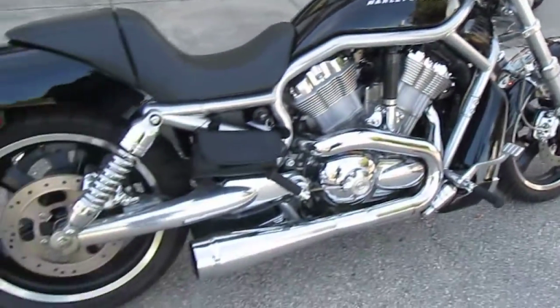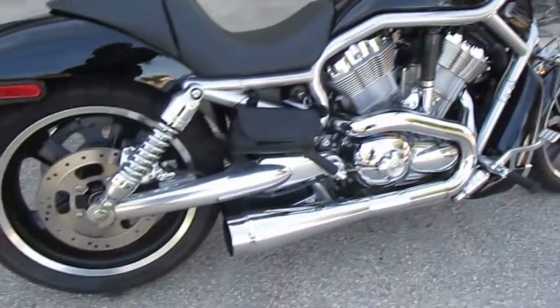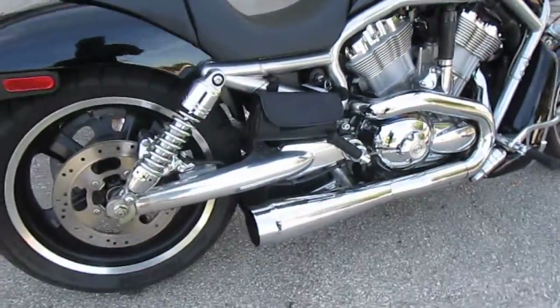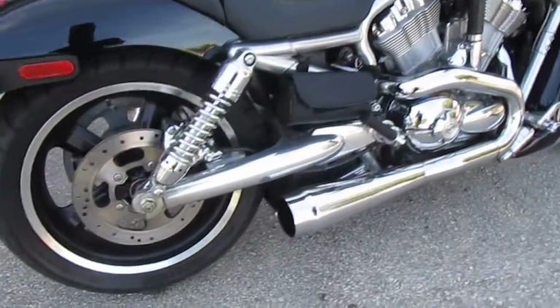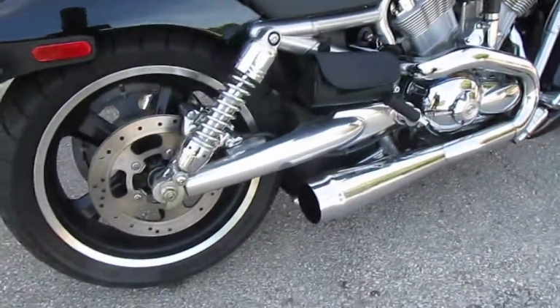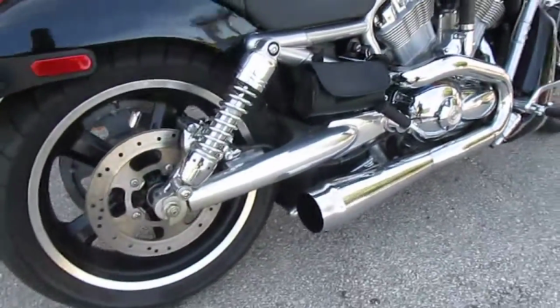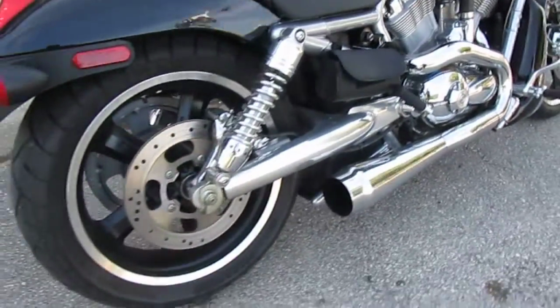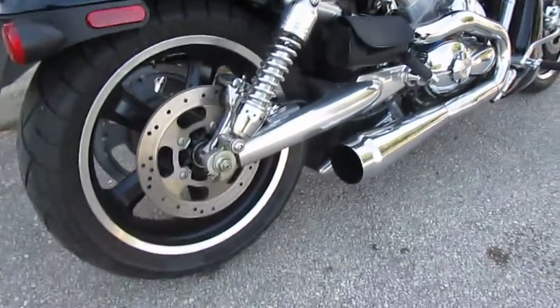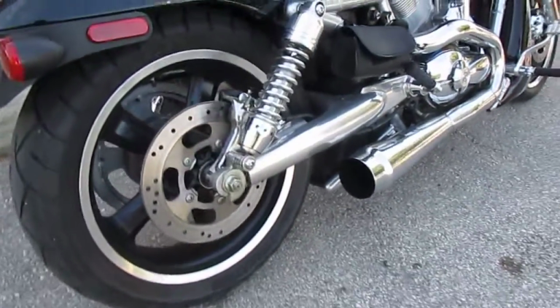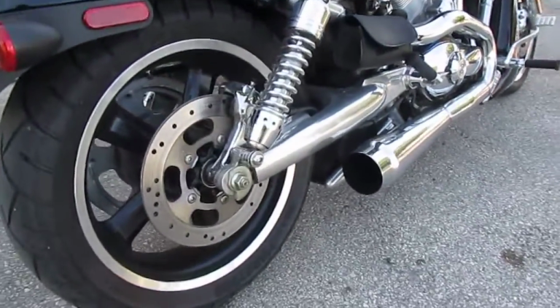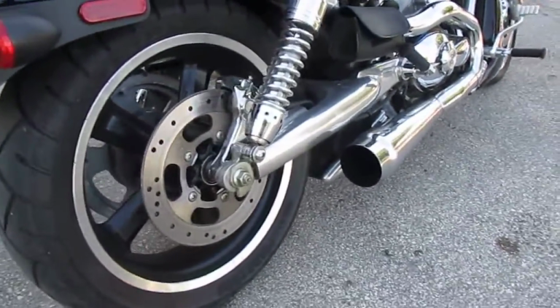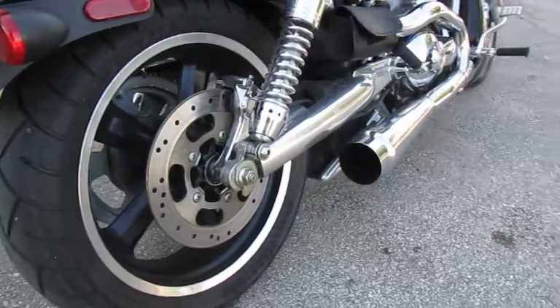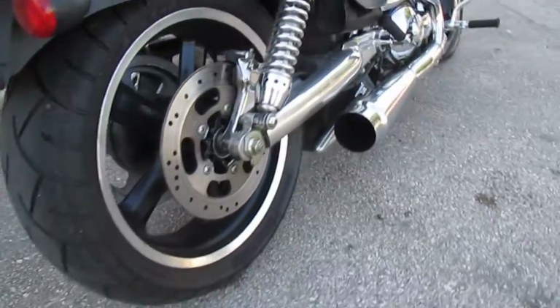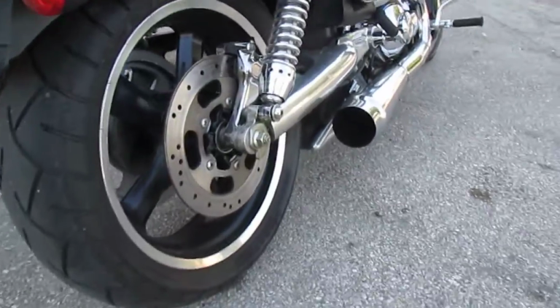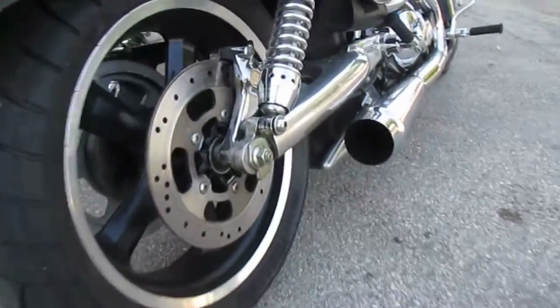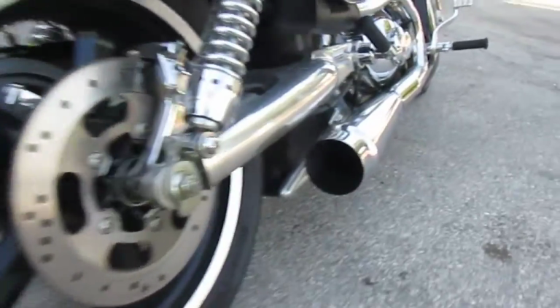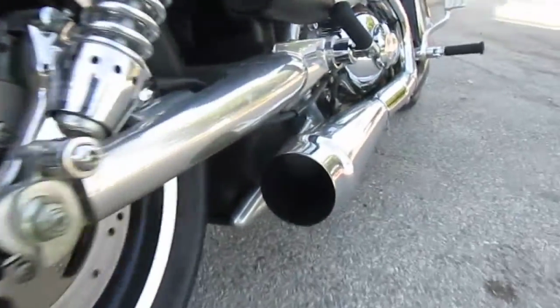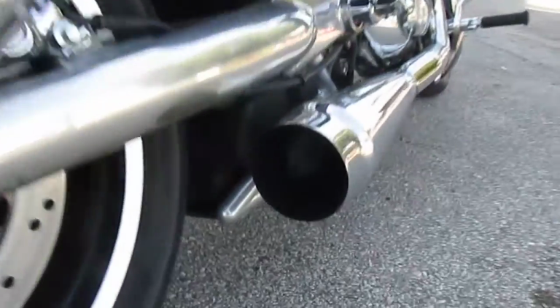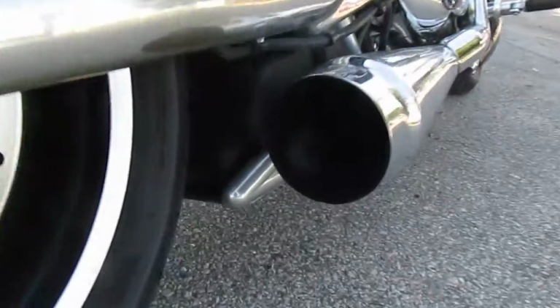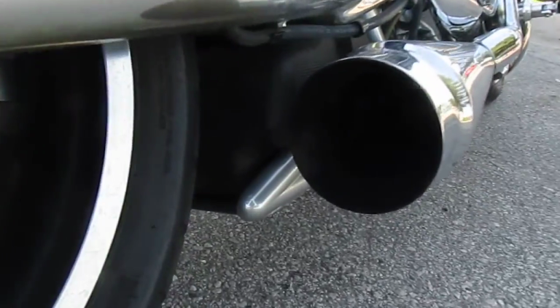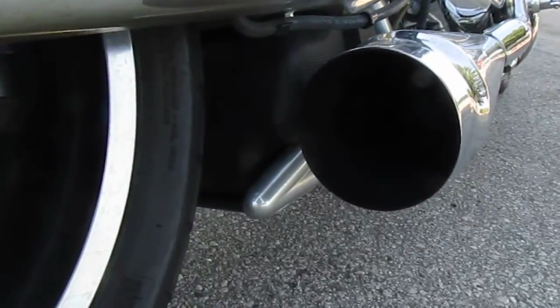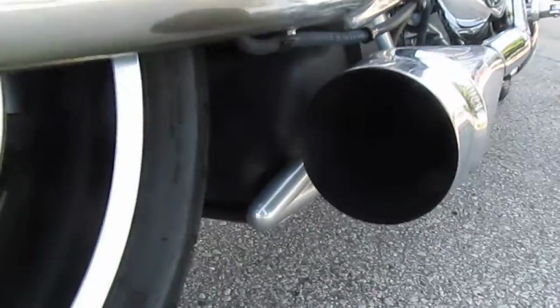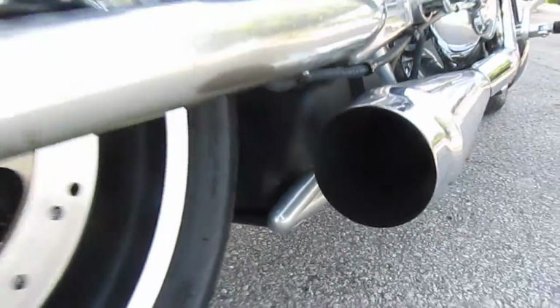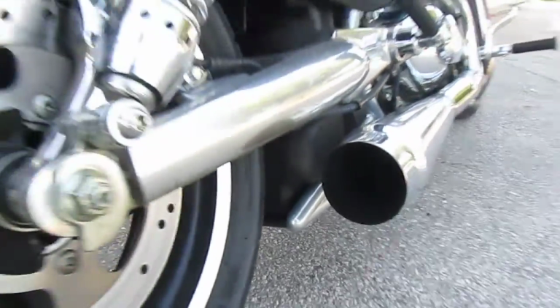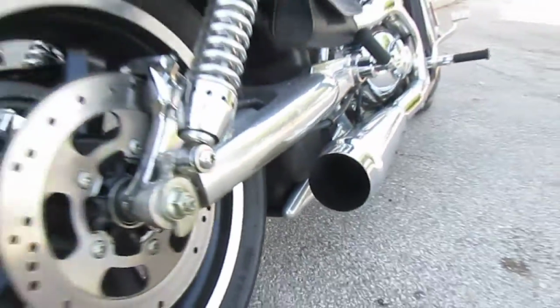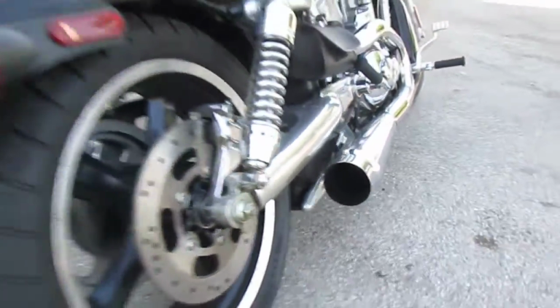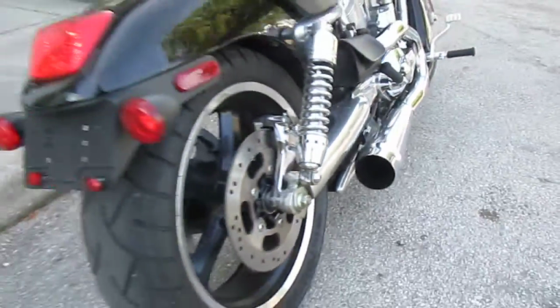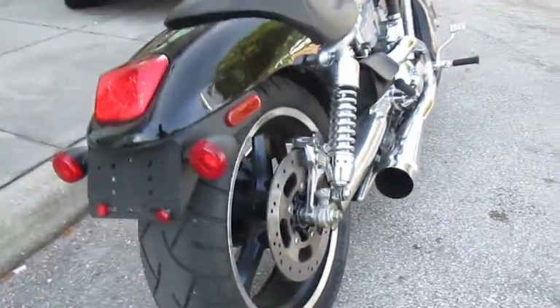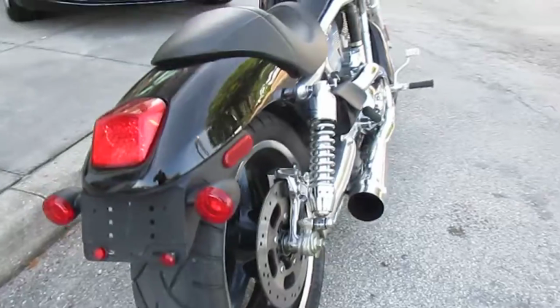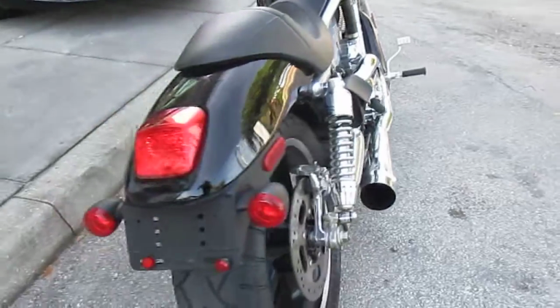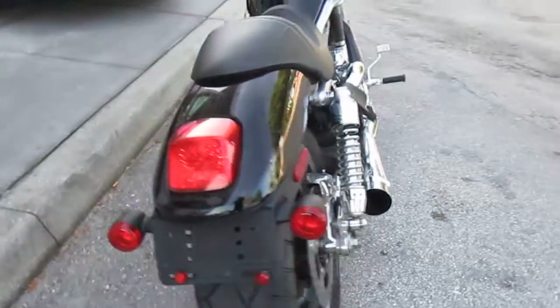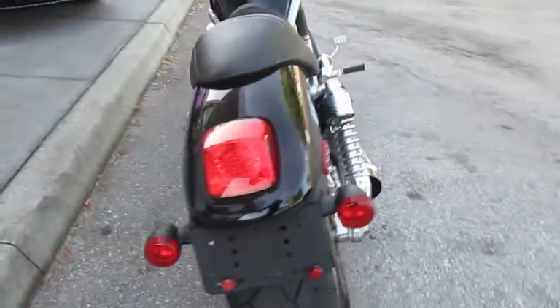It's got an aftermarket exhaust. Tire tread looks good. You can hear that. Clean bike.